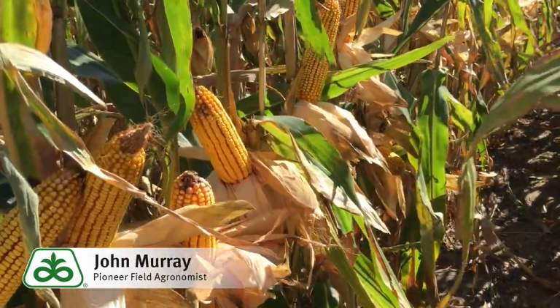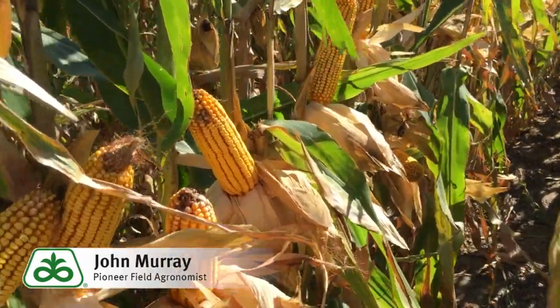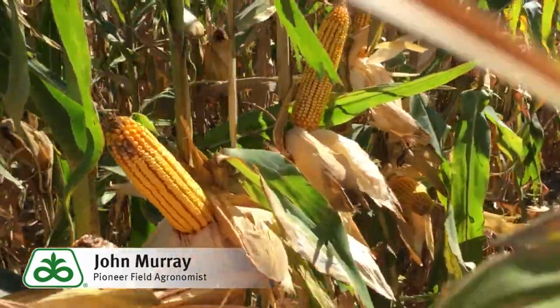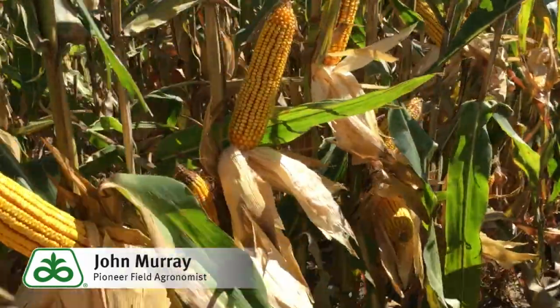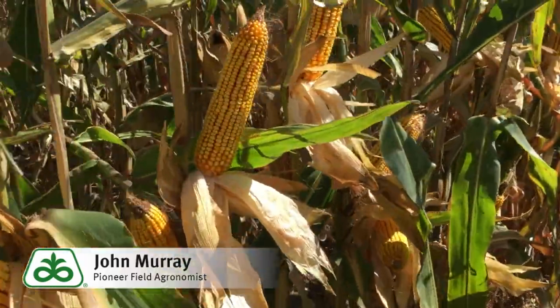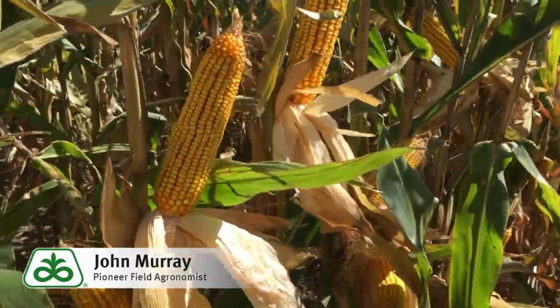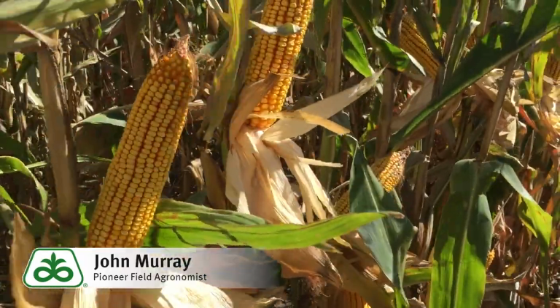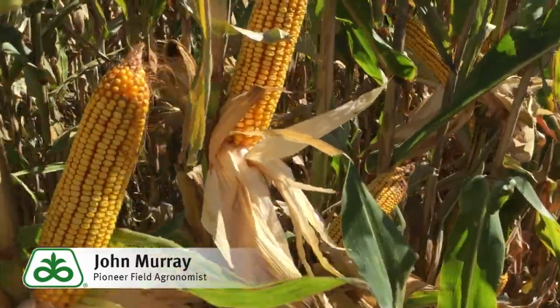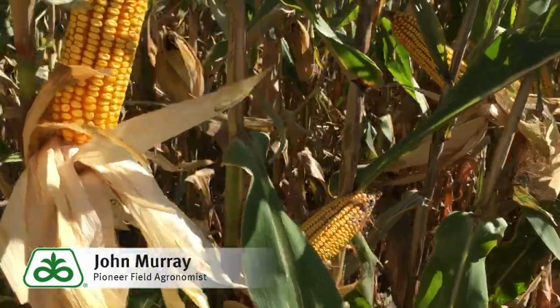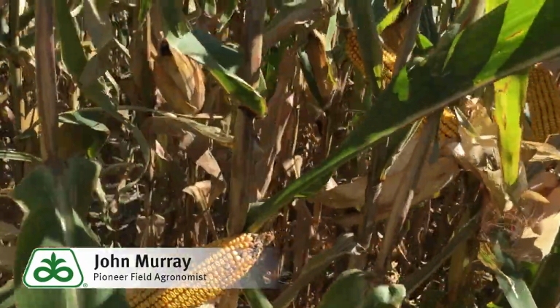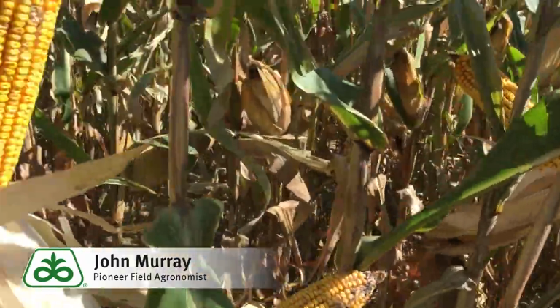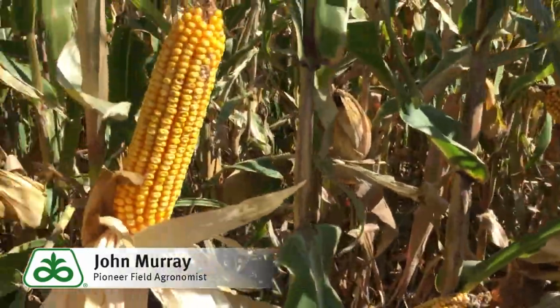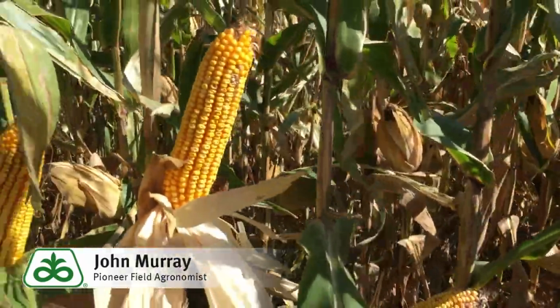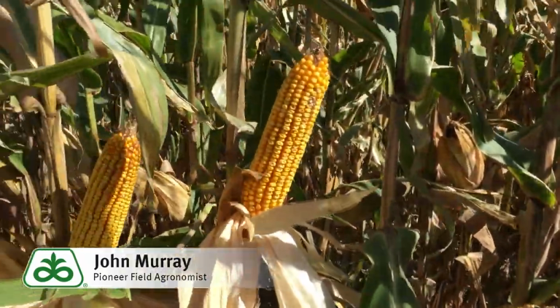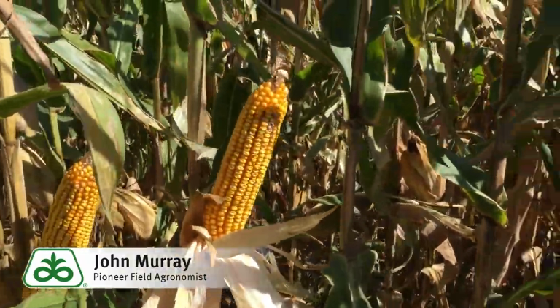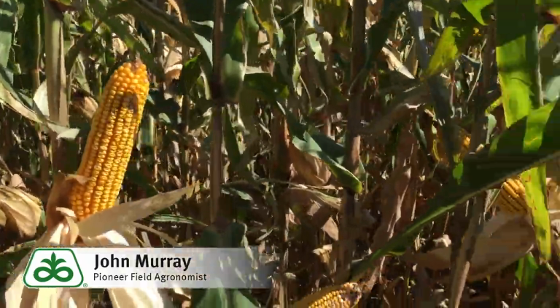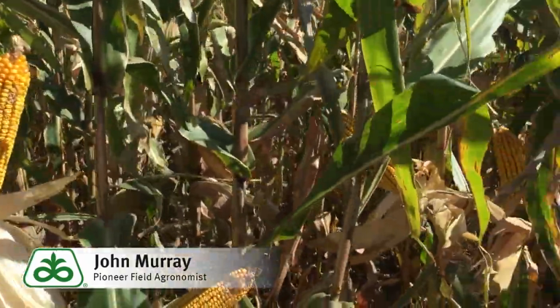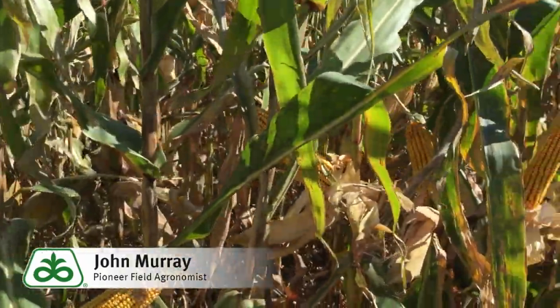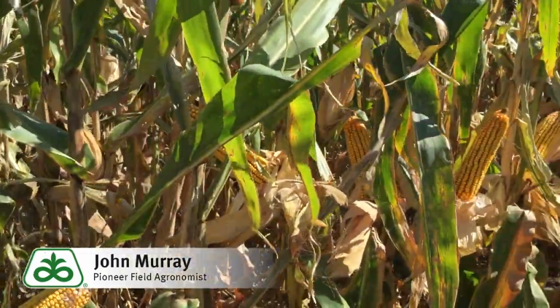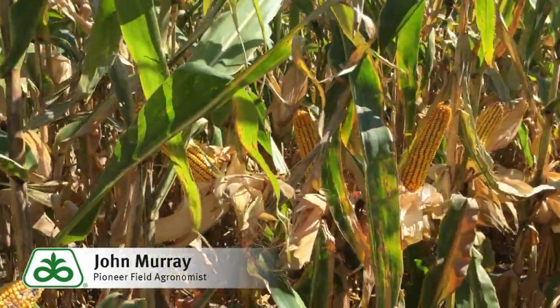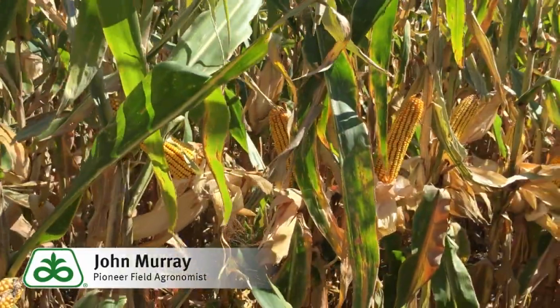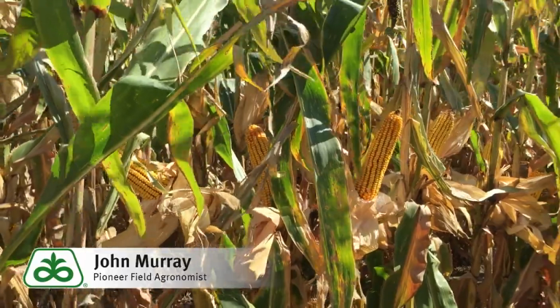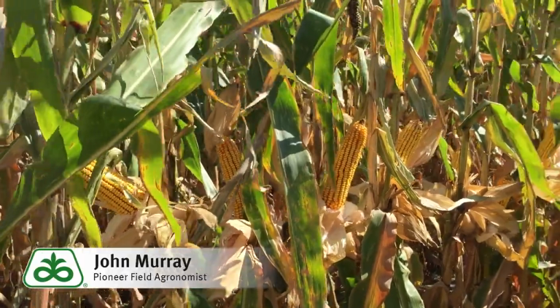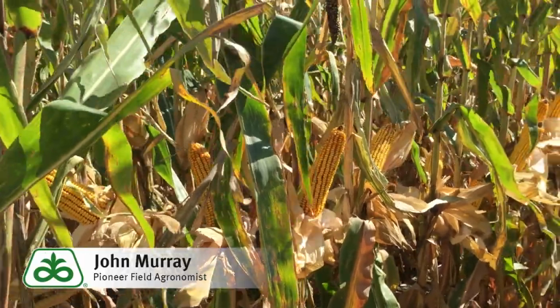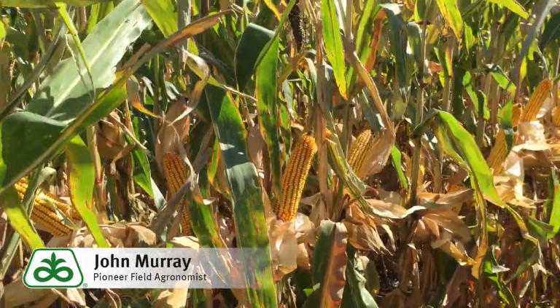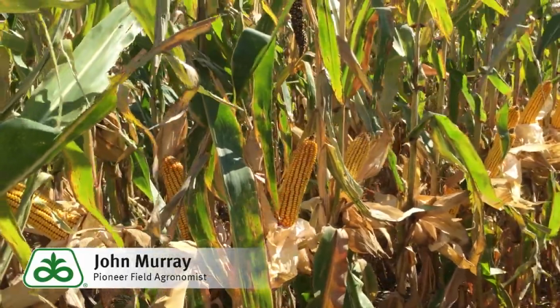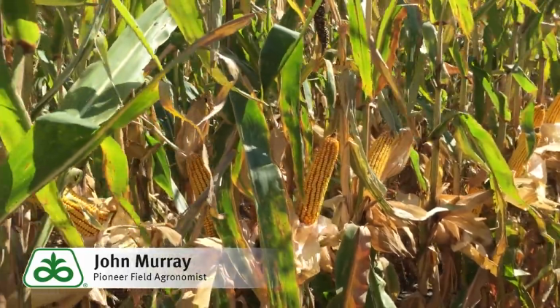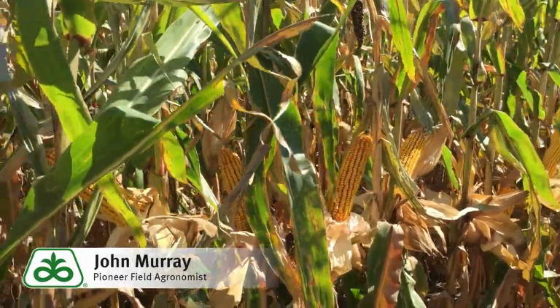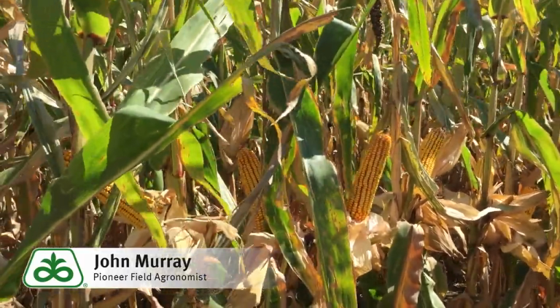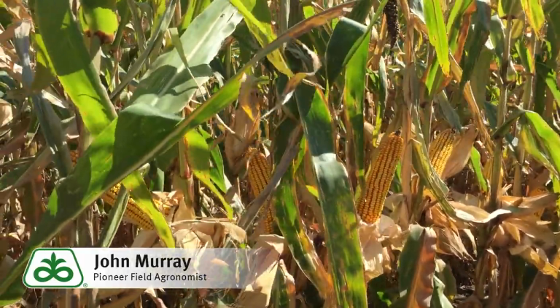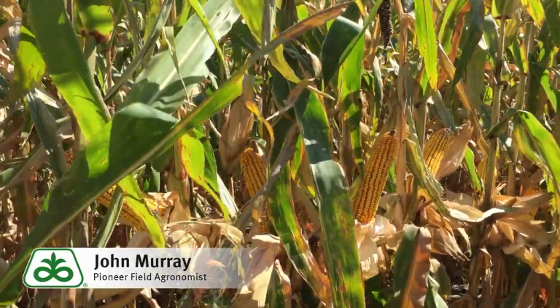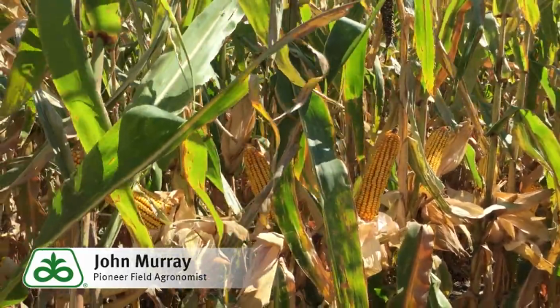So again, this is a brand new hybrid for Pioneer — a very good agronomic package. Look for more yield data on this hybrid at Pioneer.com.